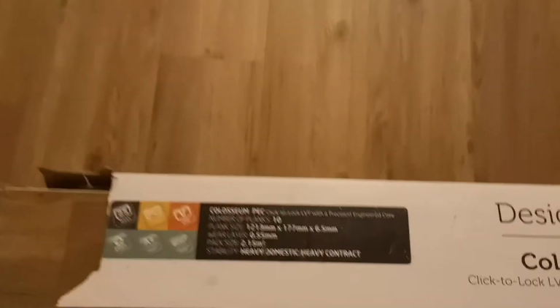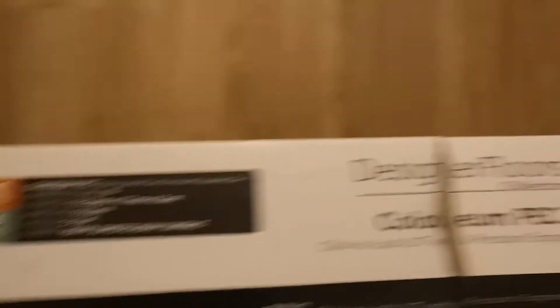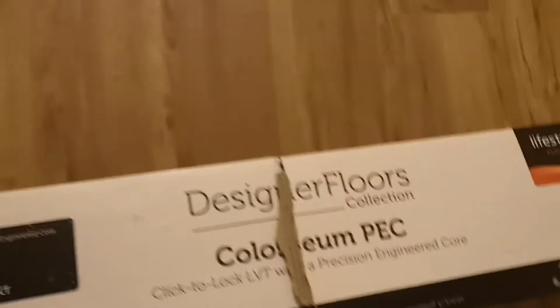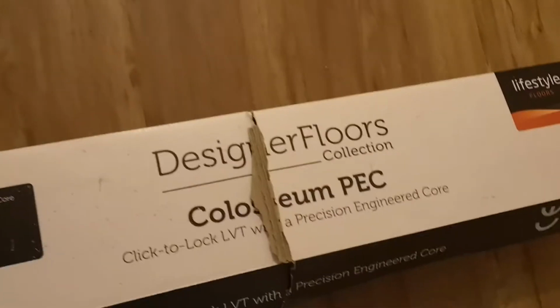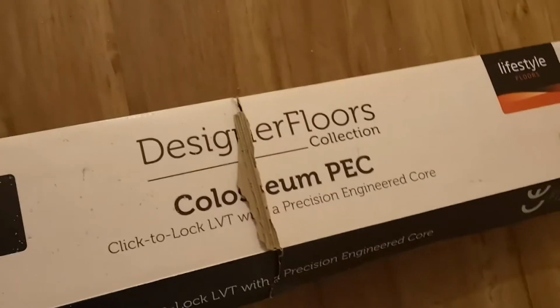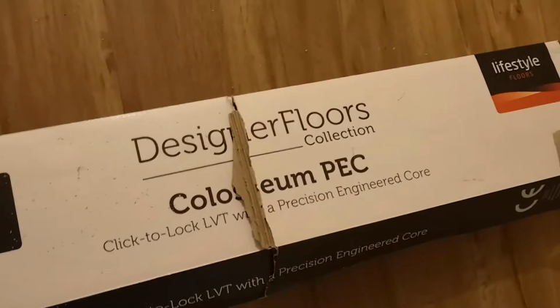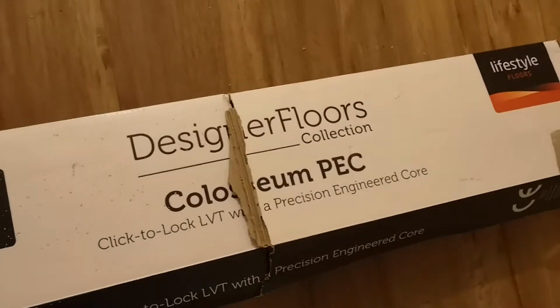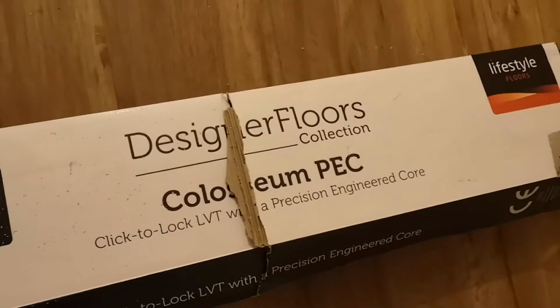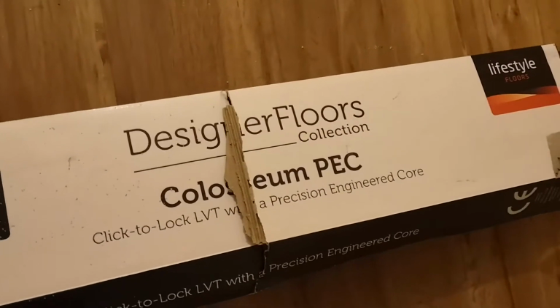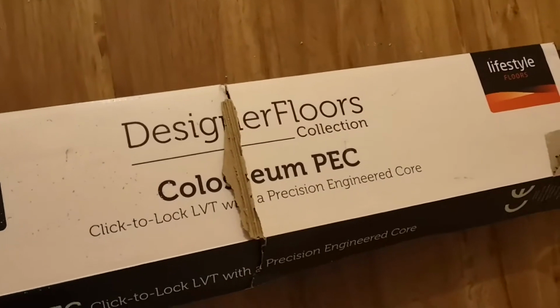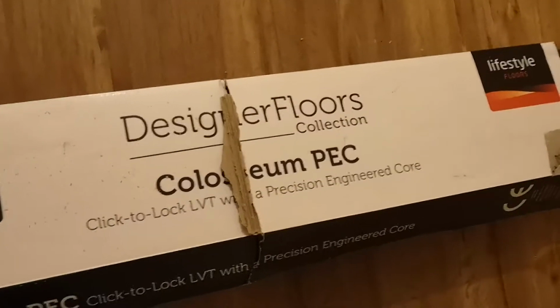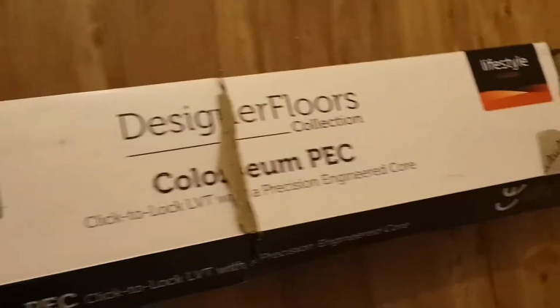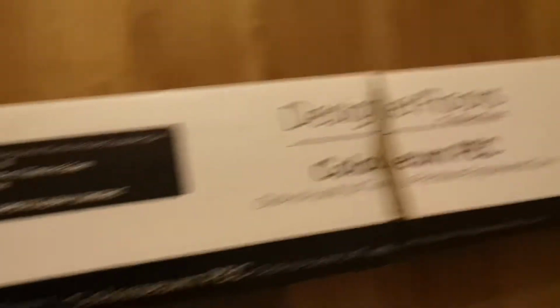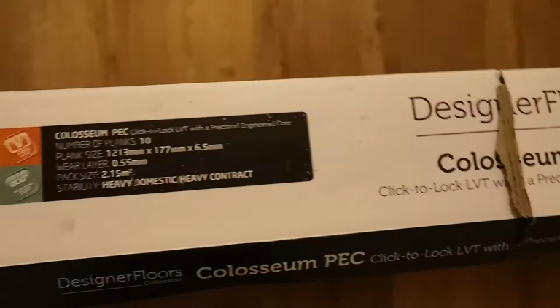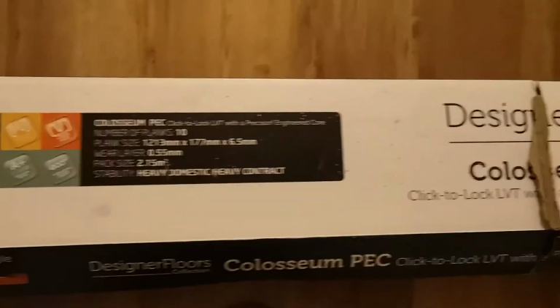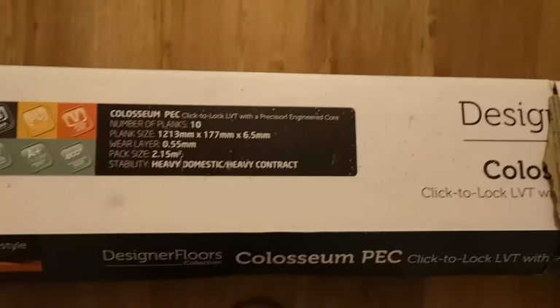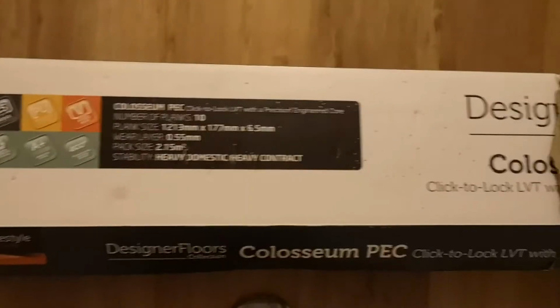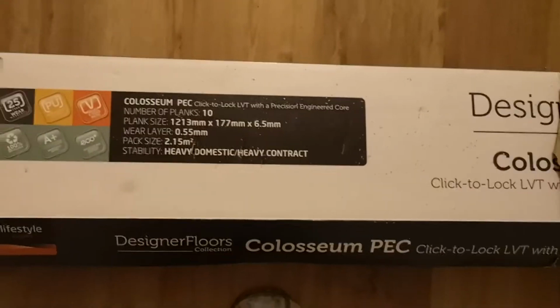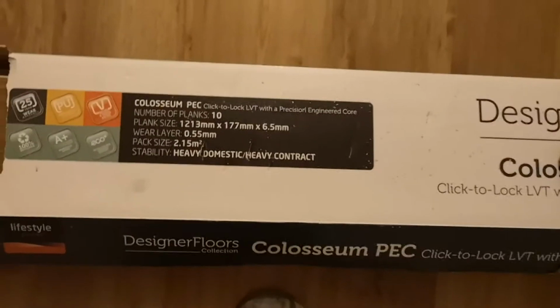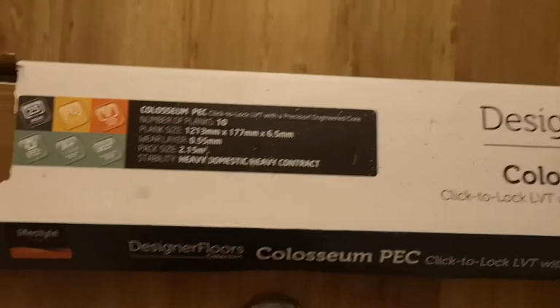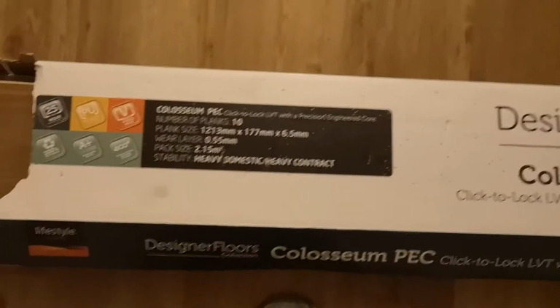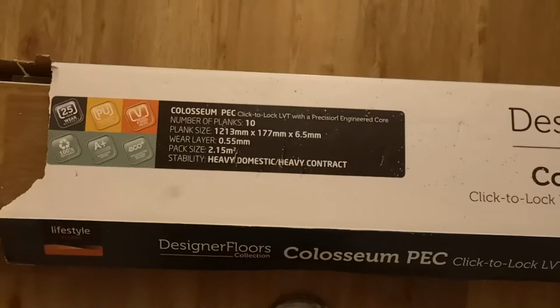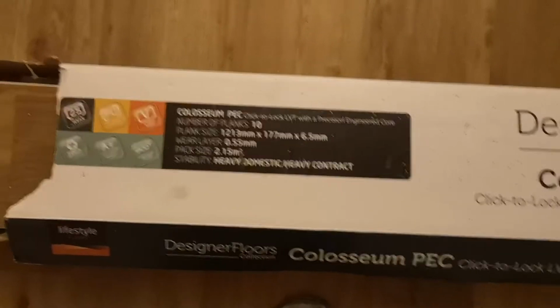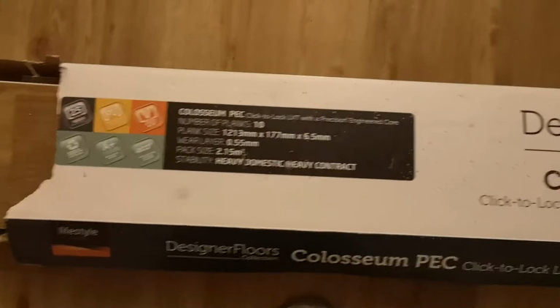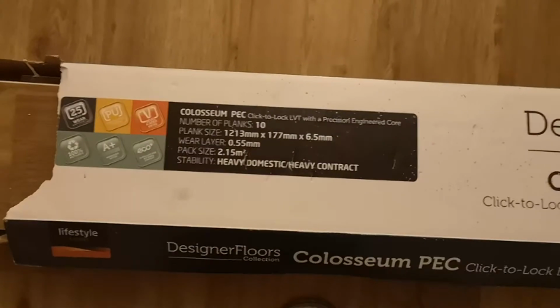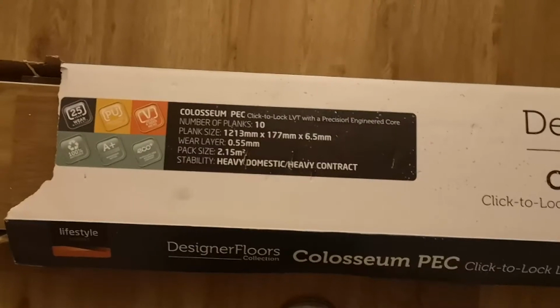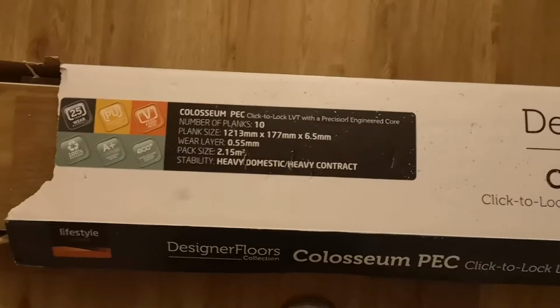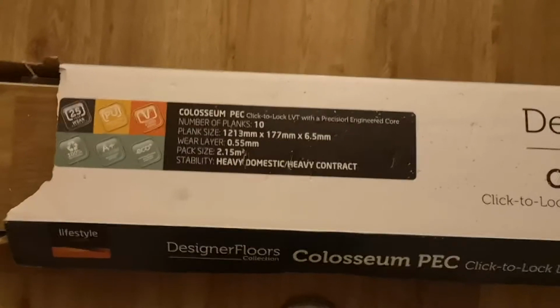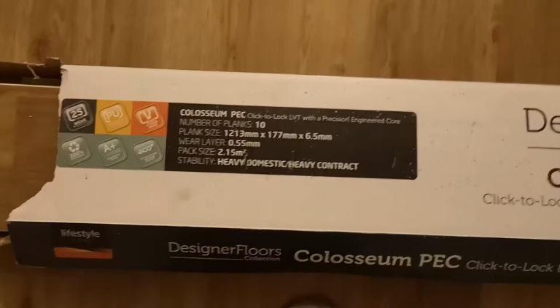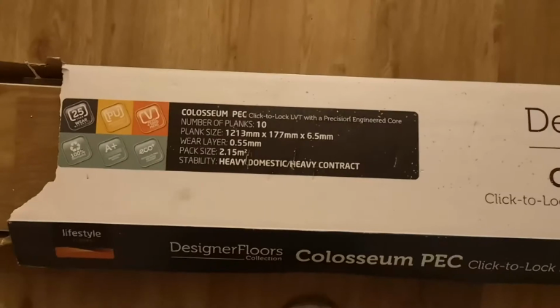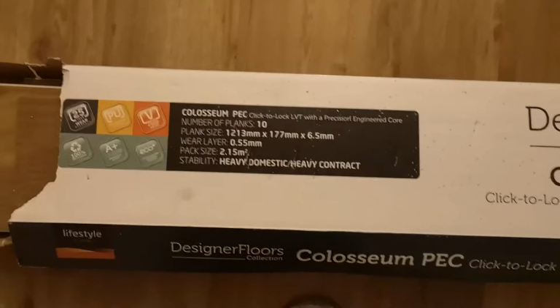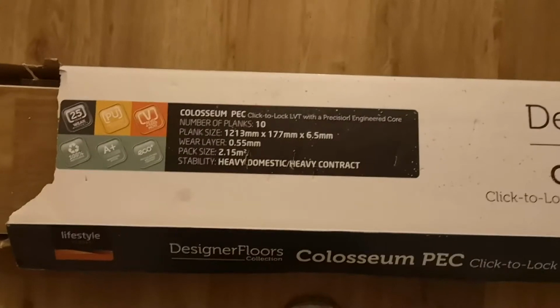This is the product: click-to-lock luxury vinyl flooring, 0.55 wear layer — so that's similar to mid-grade Karndean, and also the same grade as Amtico Spacia.